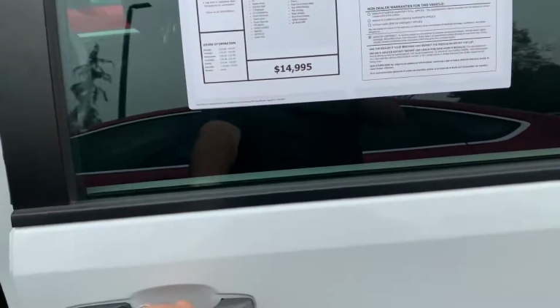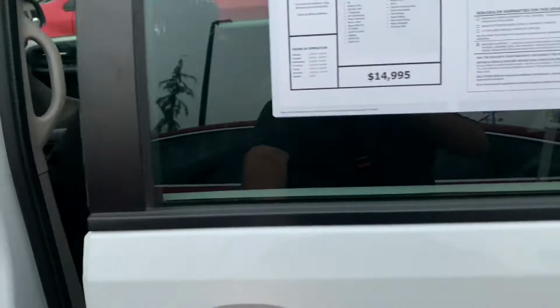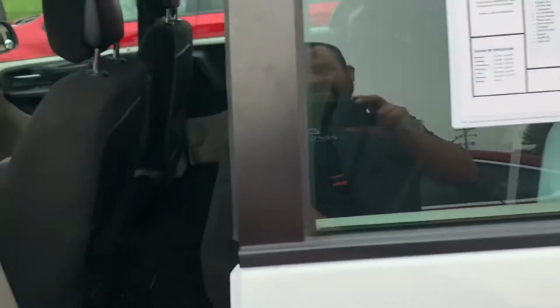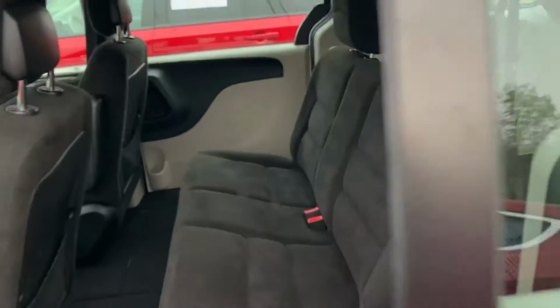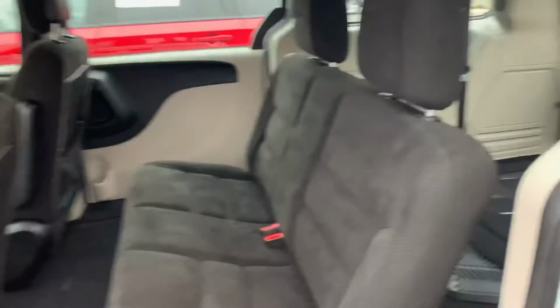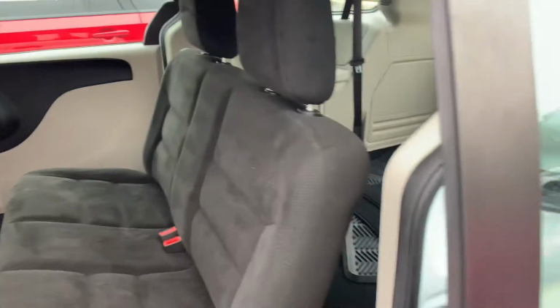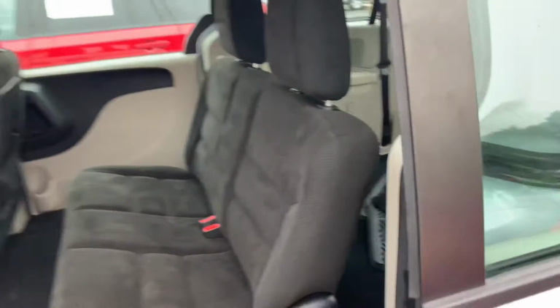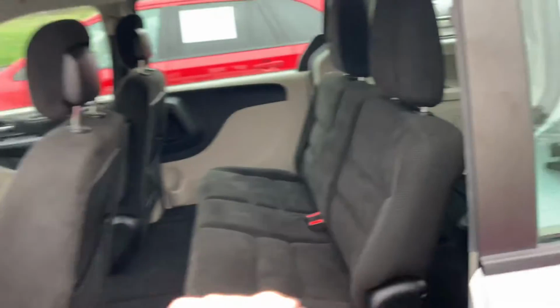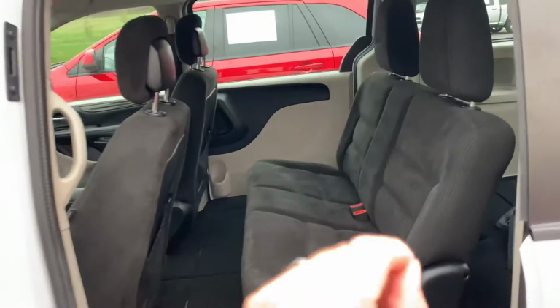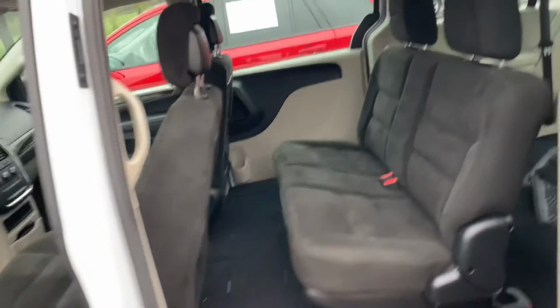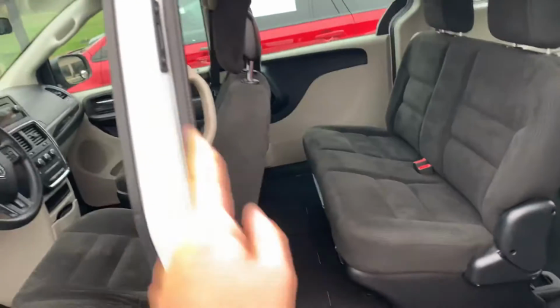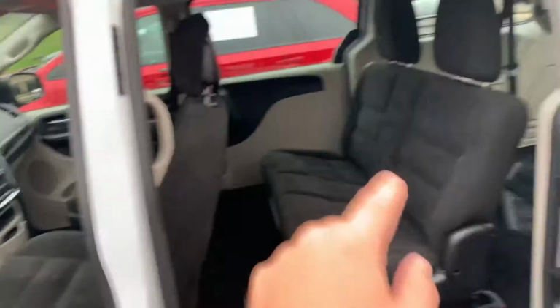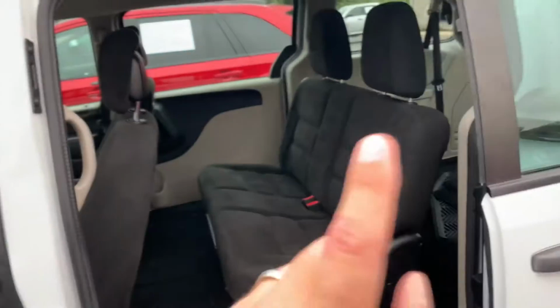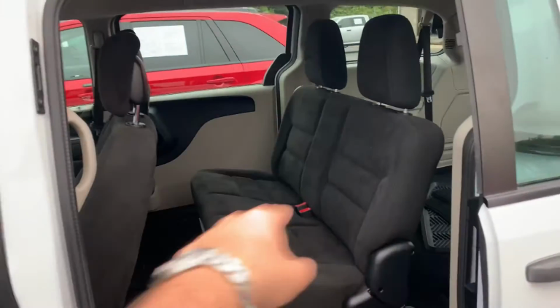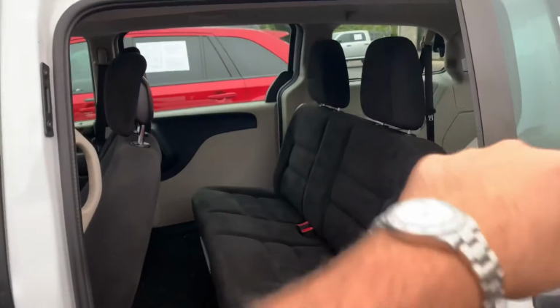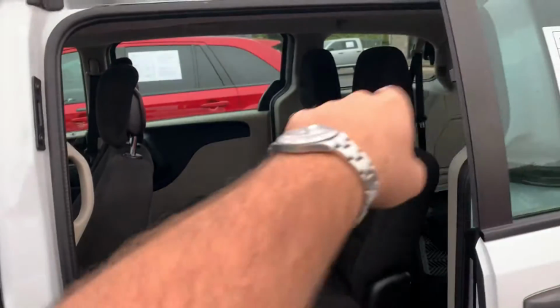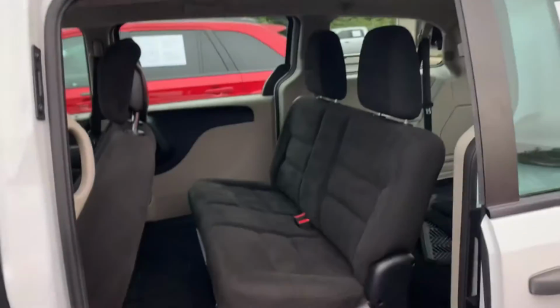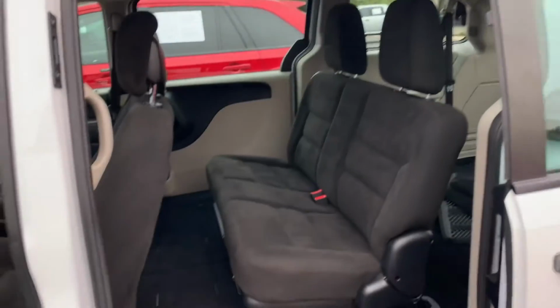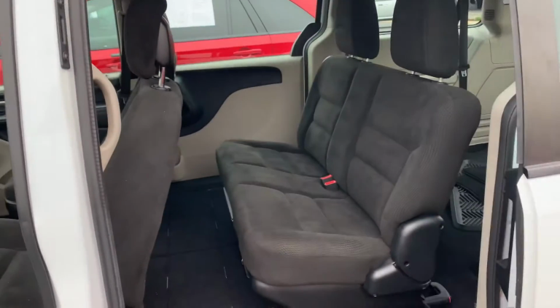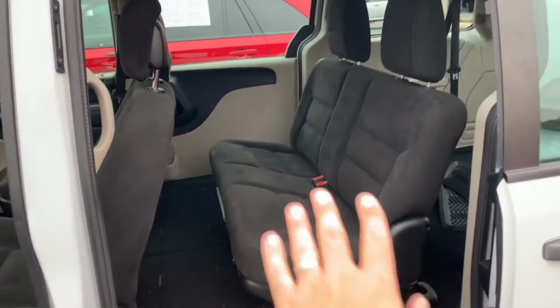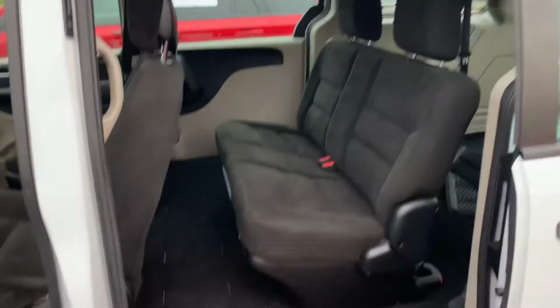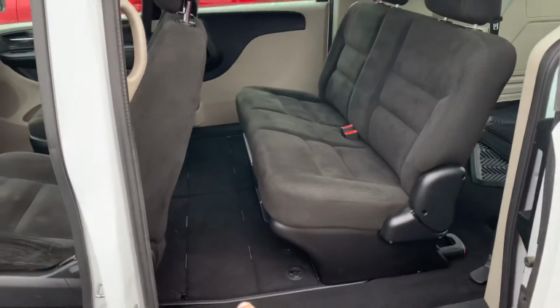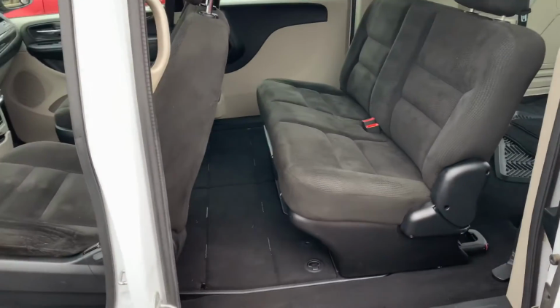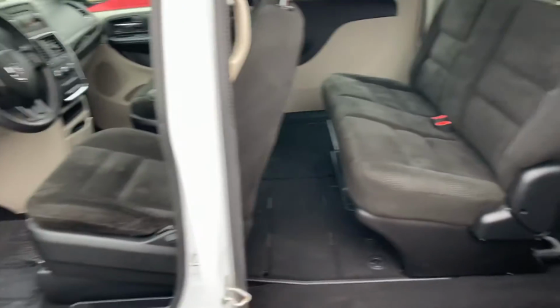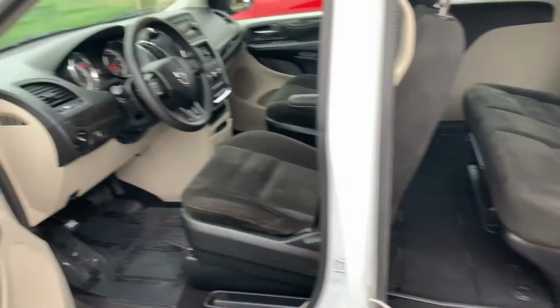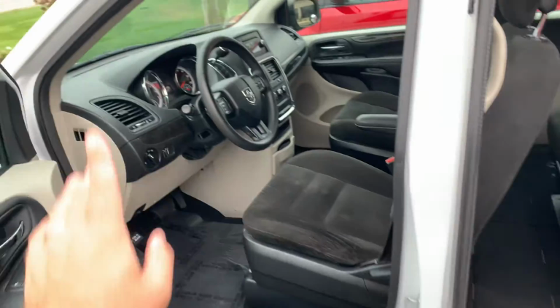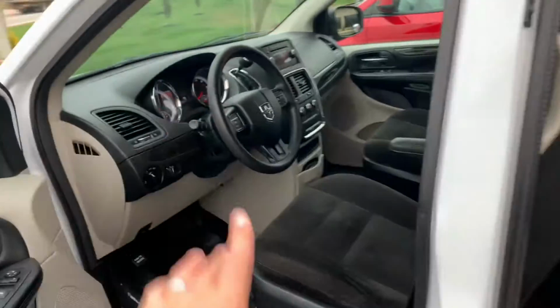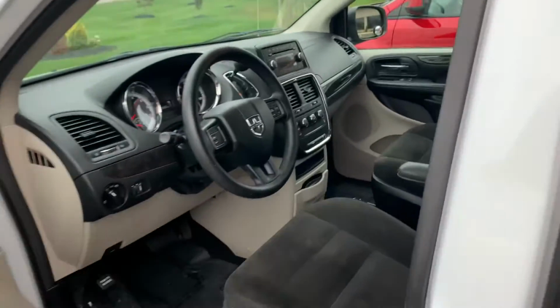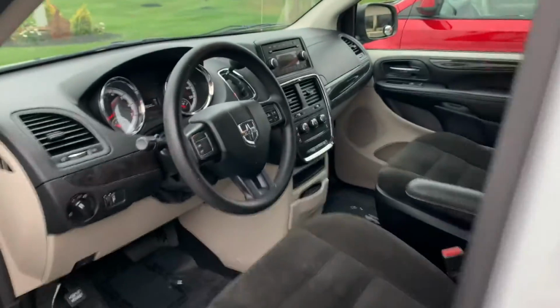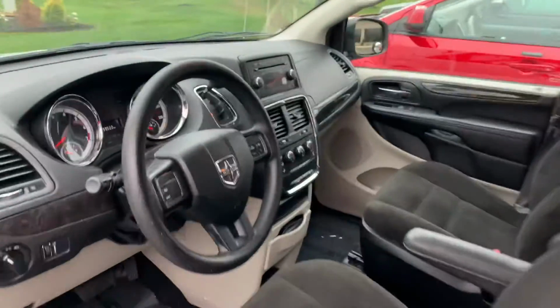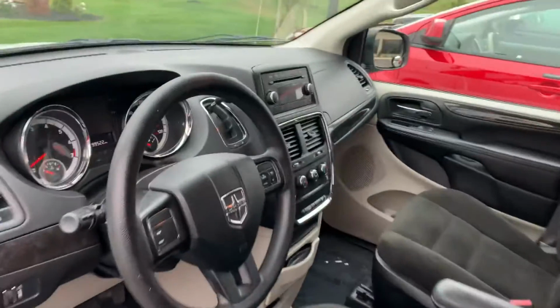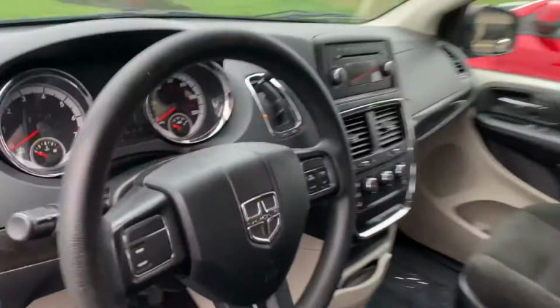This isn't your fanciest one in the book, but it is amazing transportation. We've got seven-passenger seating. We have storage up under these front floorboards, cruise control, tilt, AC, Bluetooth.